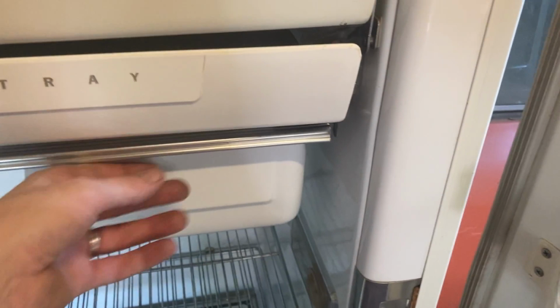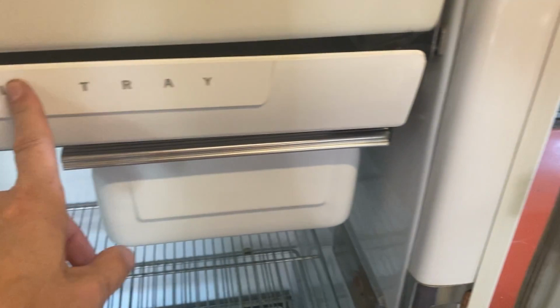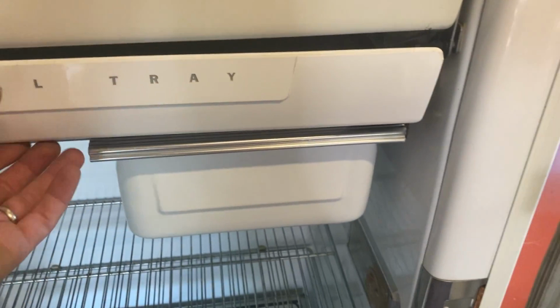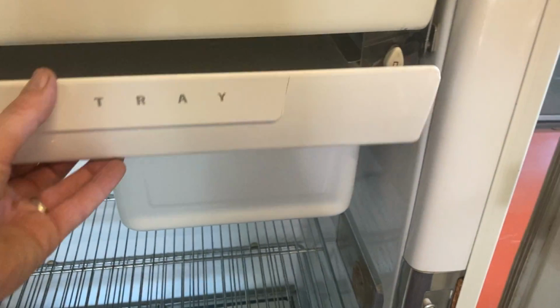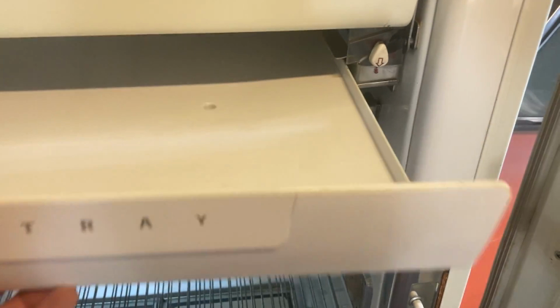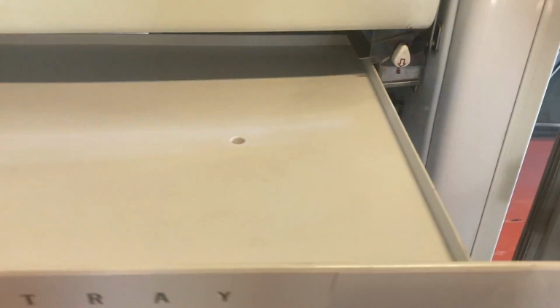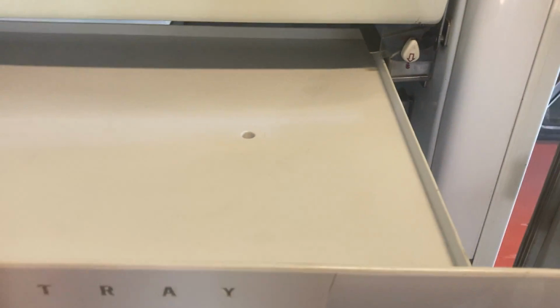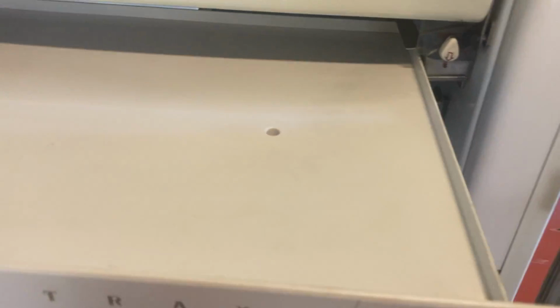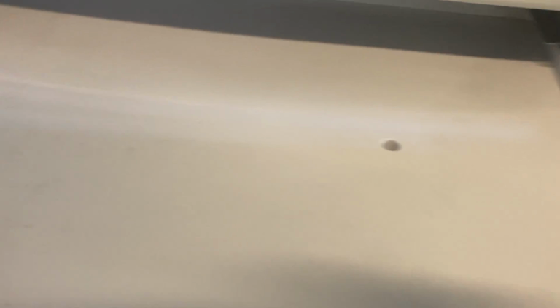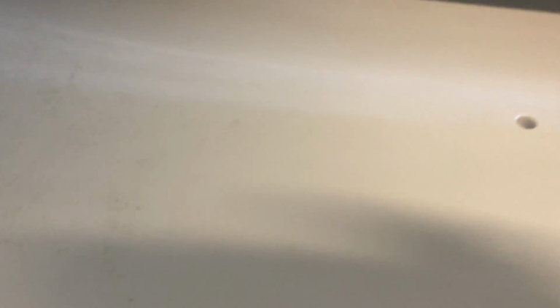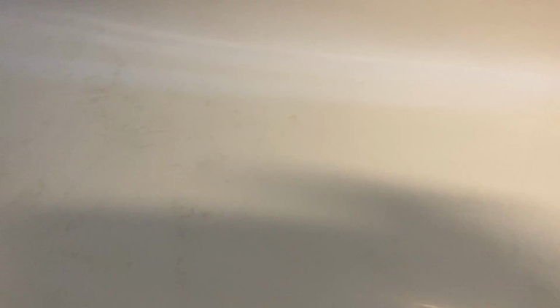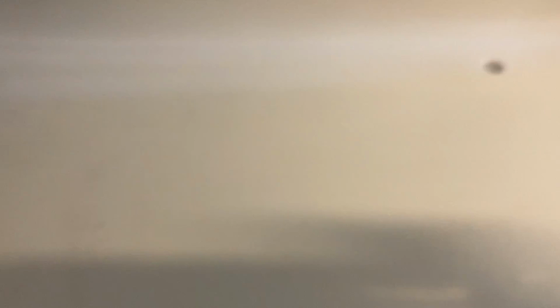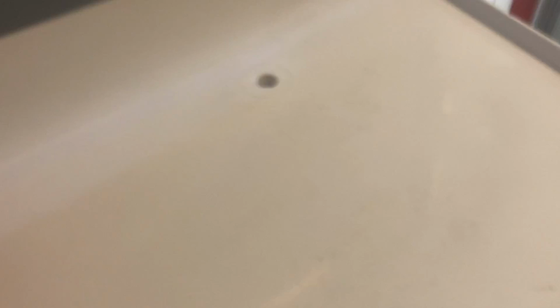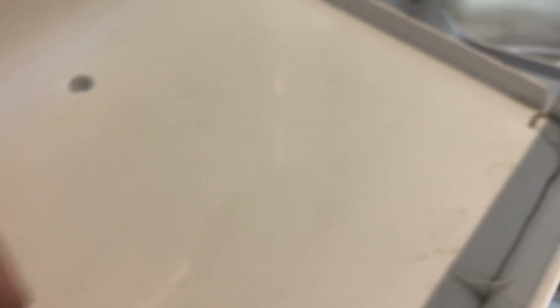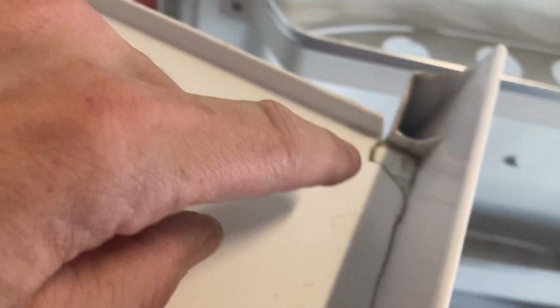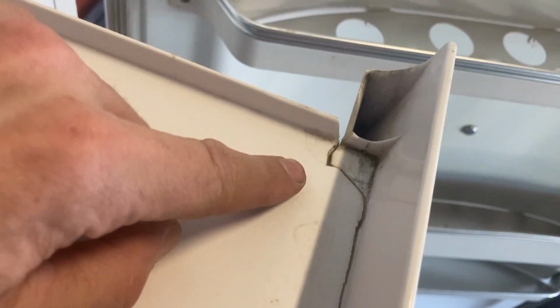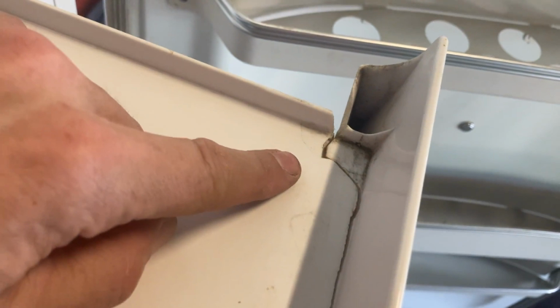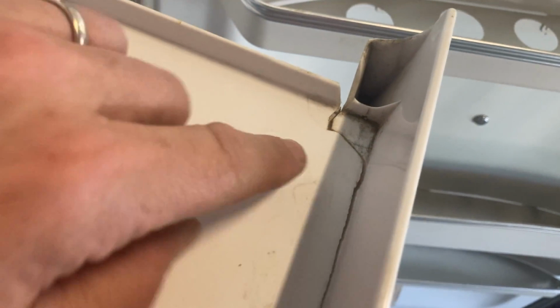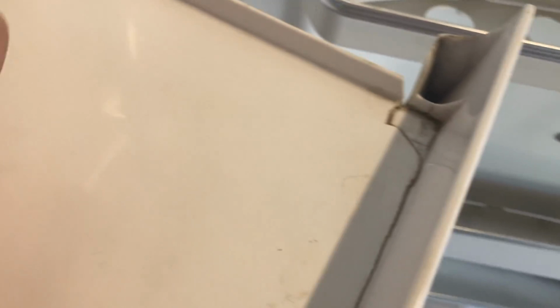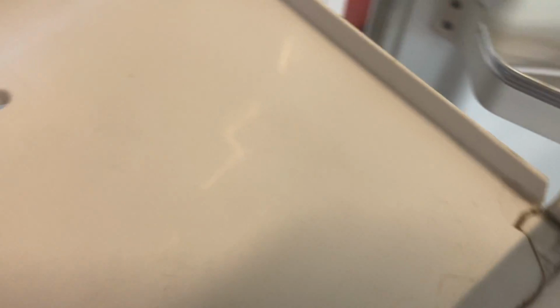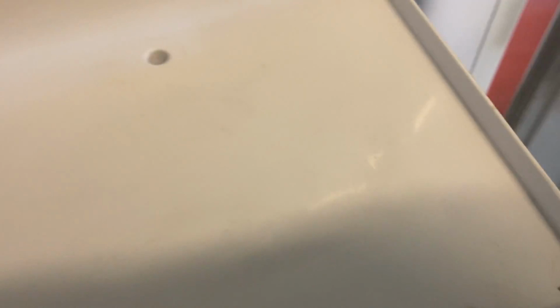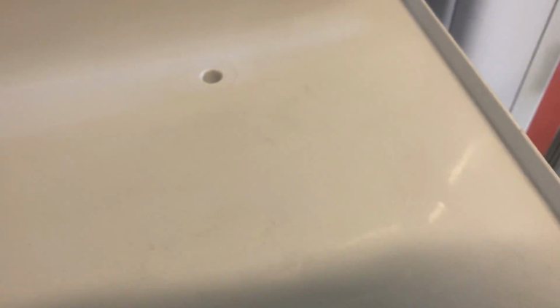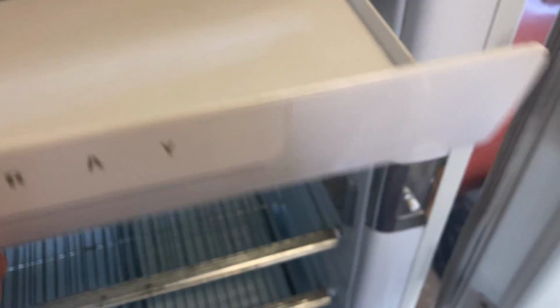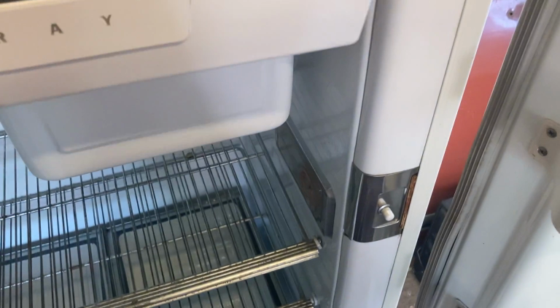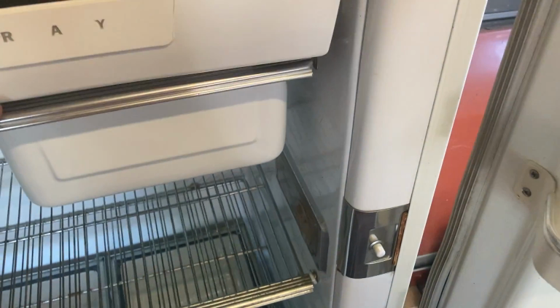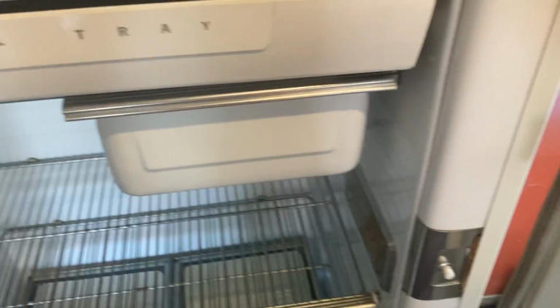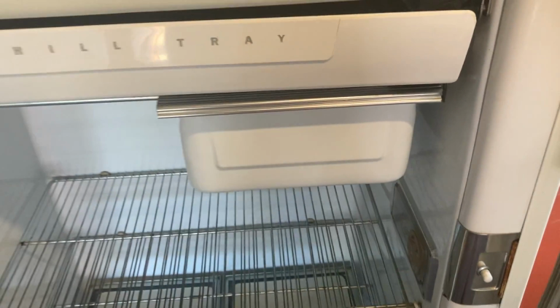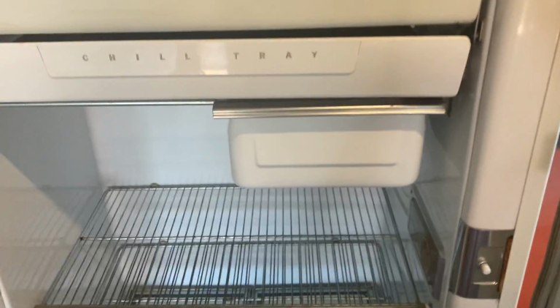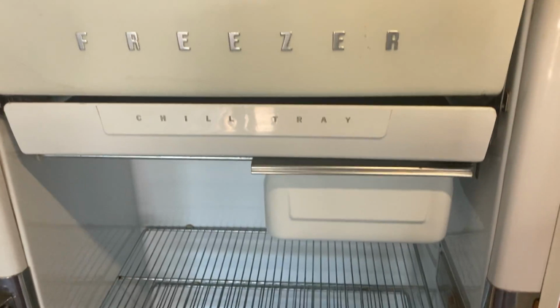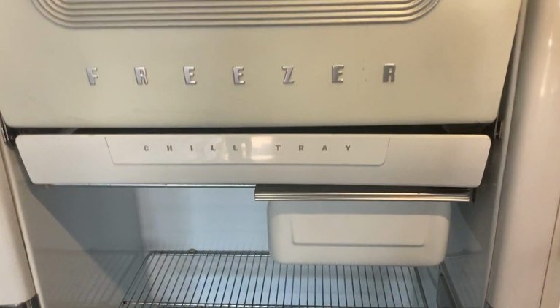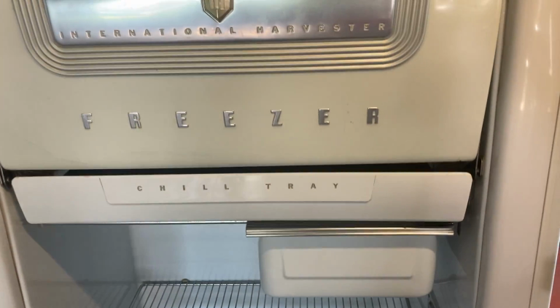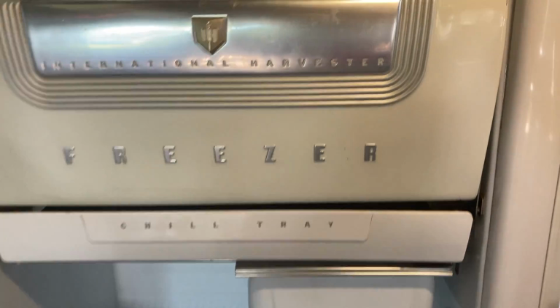The chill tray is here. From what I'm seeing, there's not a whole lot of those still around. It's actually in good shape — it's plastic, there's a crack right here. That's pretty much the only thing on this whole fridge, one of the accessories that's broken, that I can see so far.